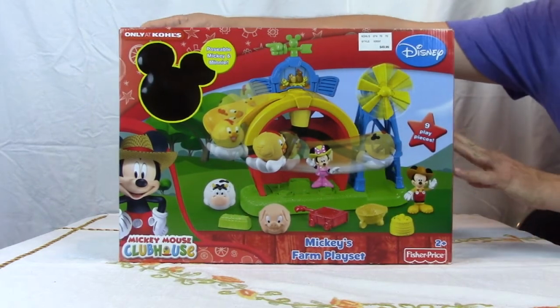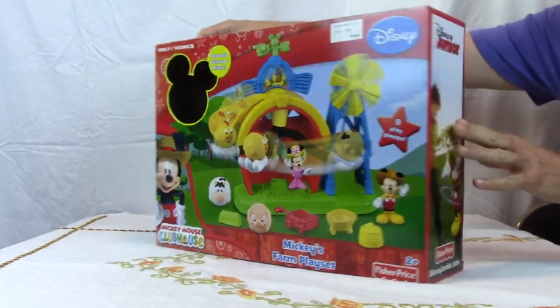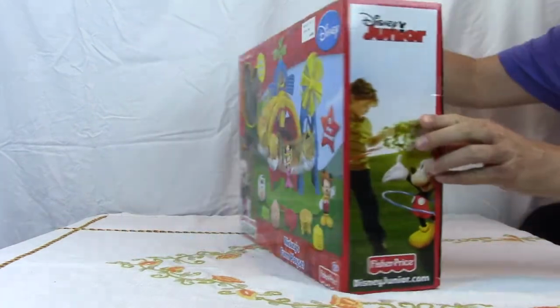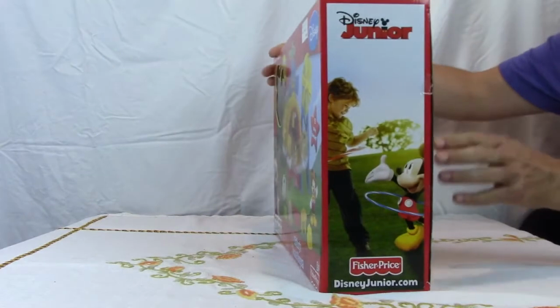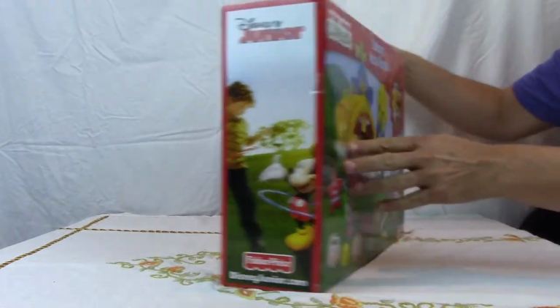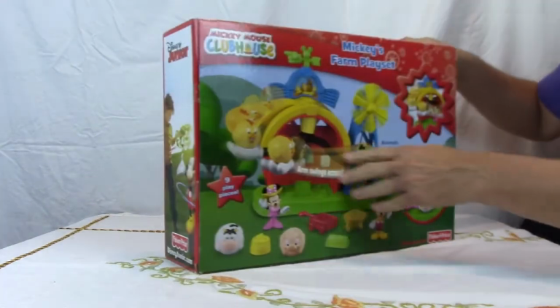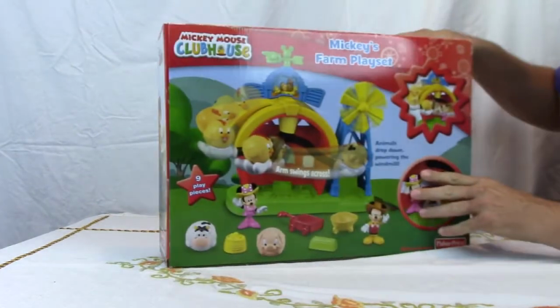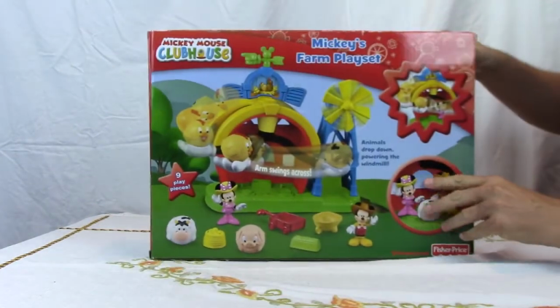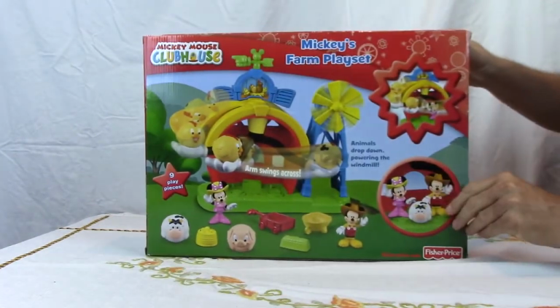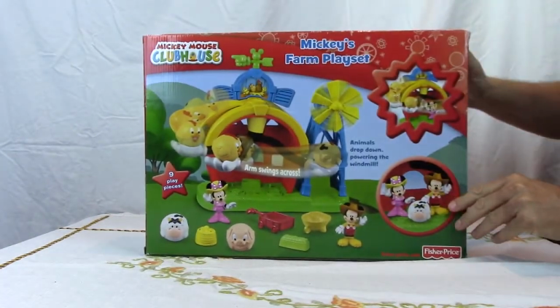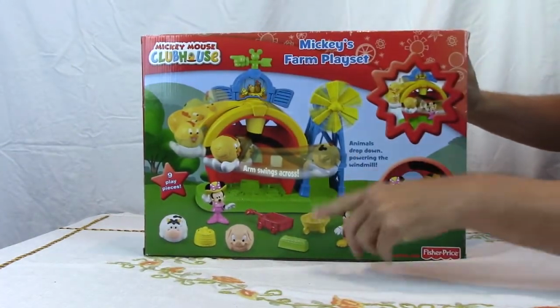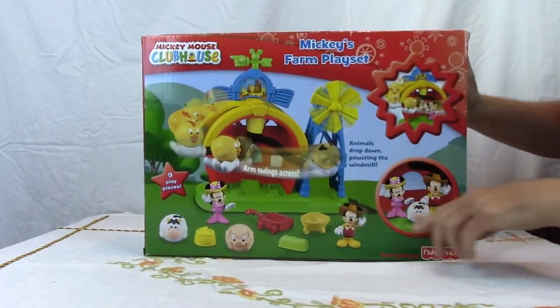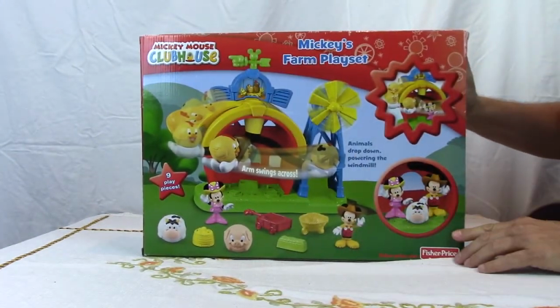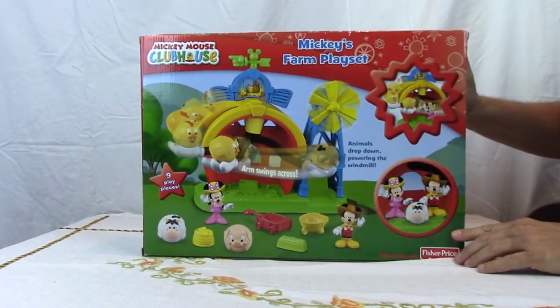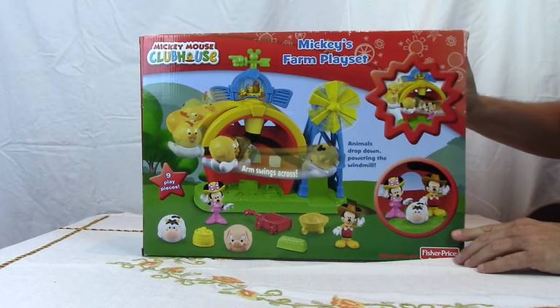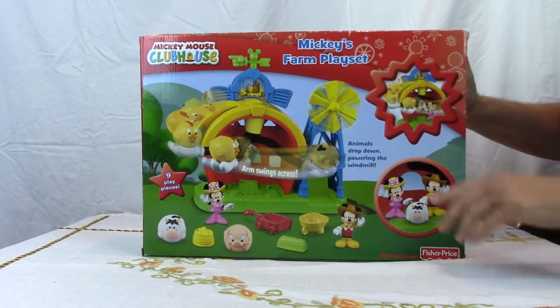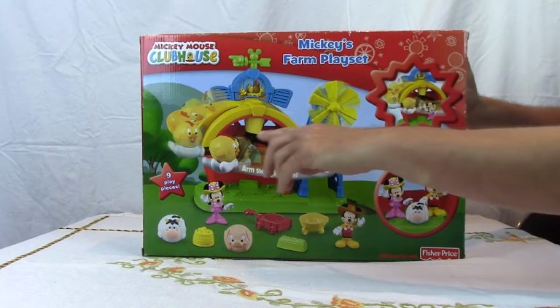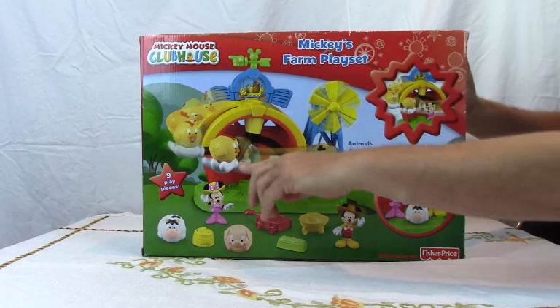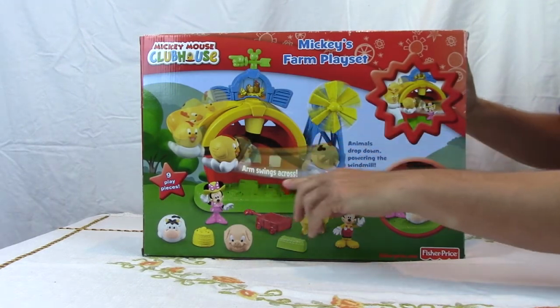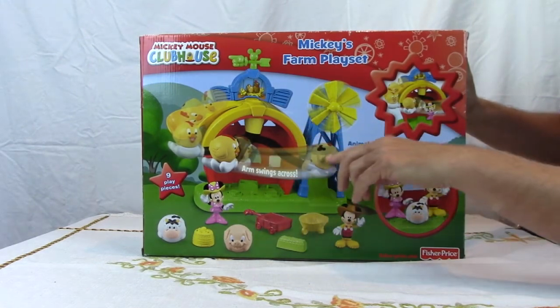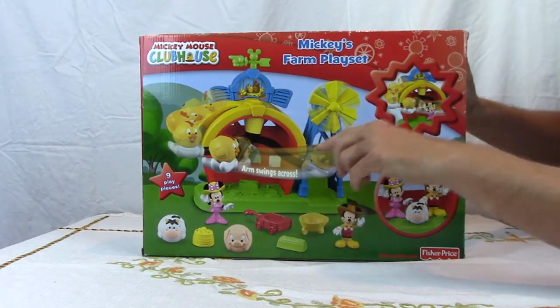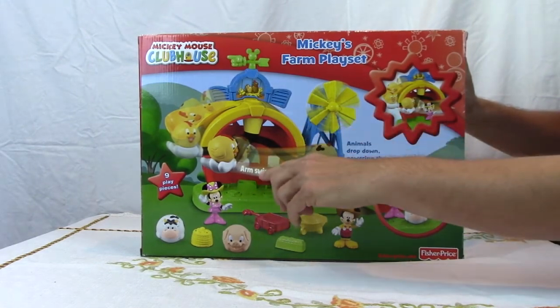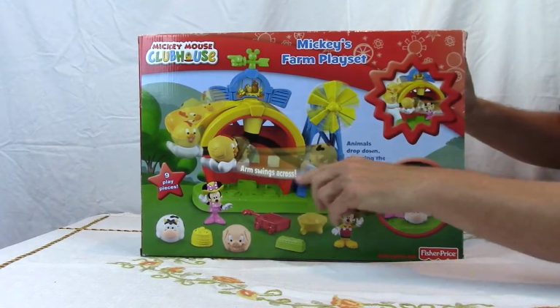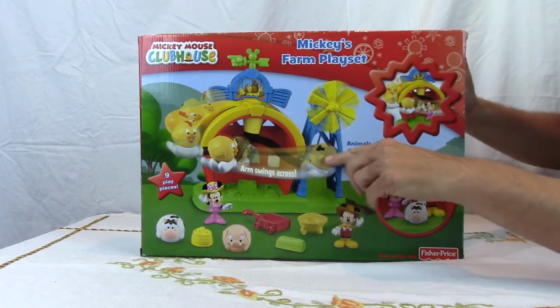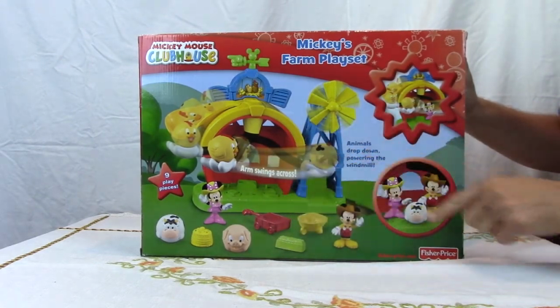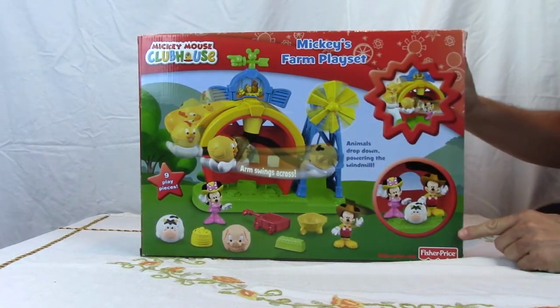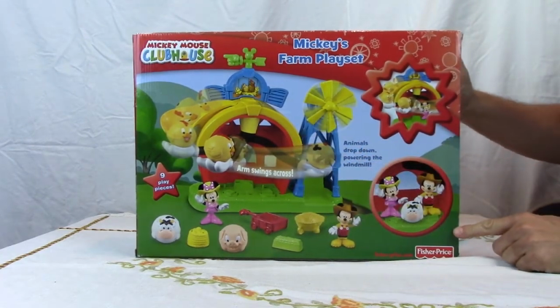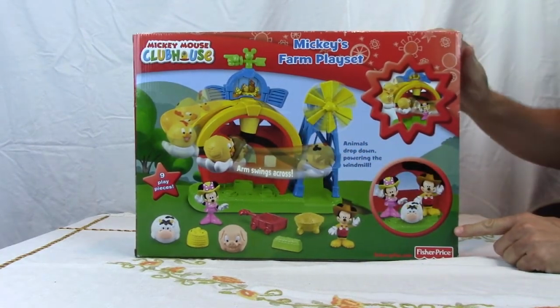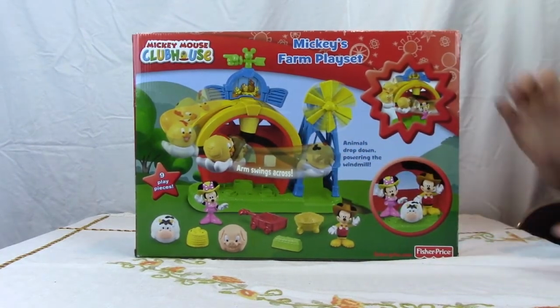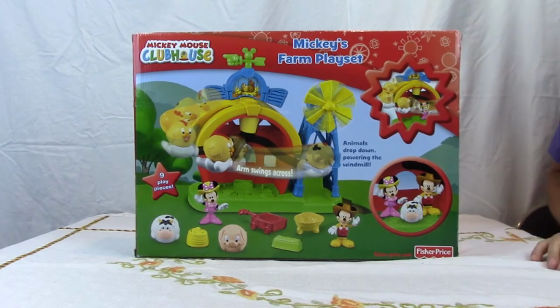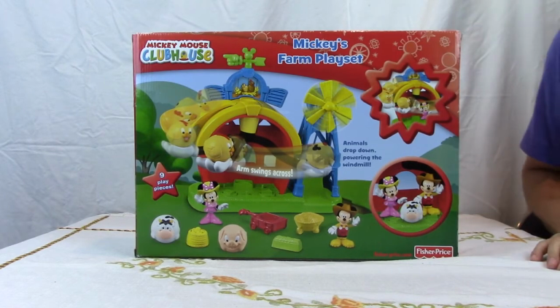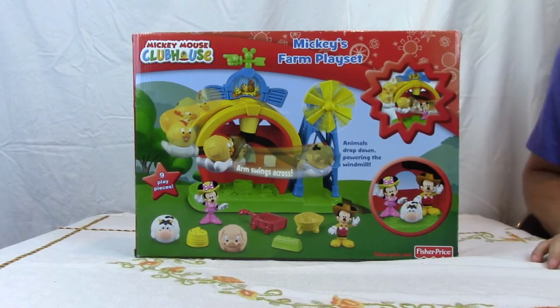As you can see the box is very colorful. The box shows the pieces again and it's showing how the windmill and the arm action works. Let's go open it up and see how it works.